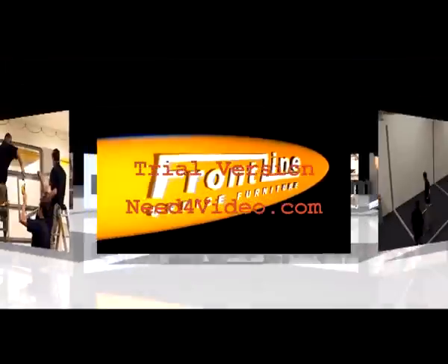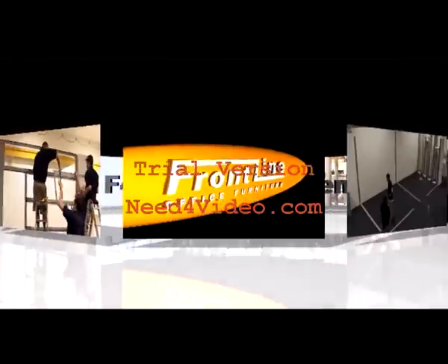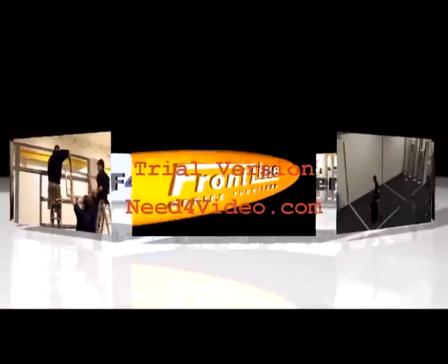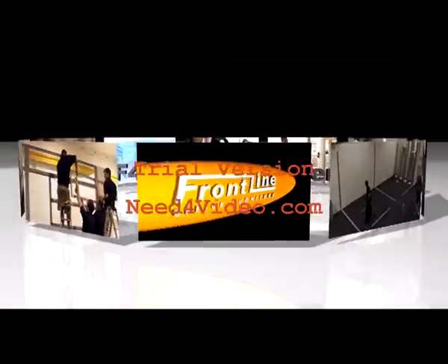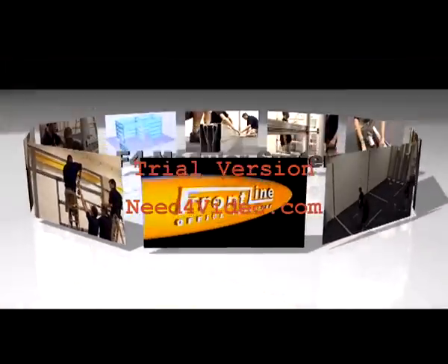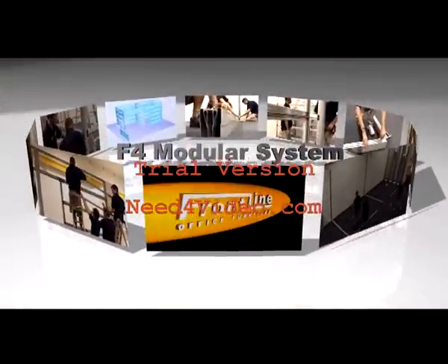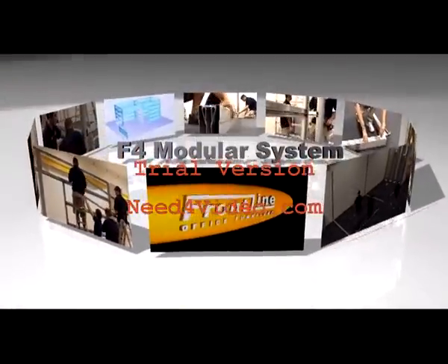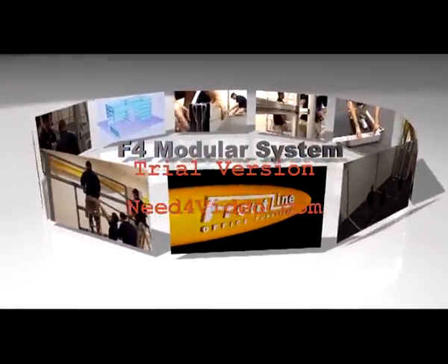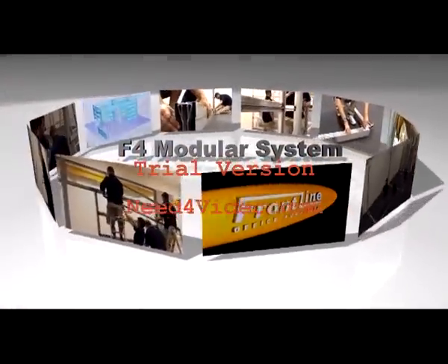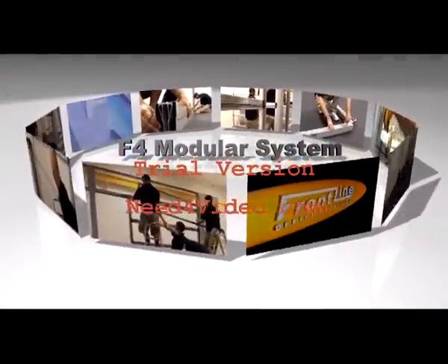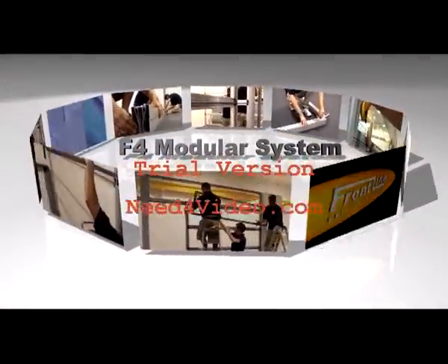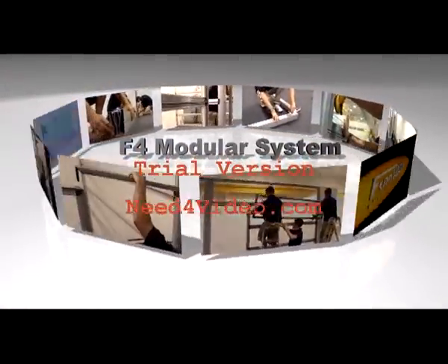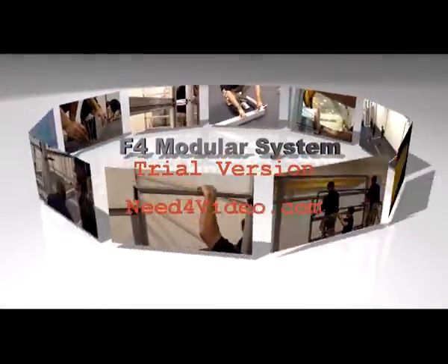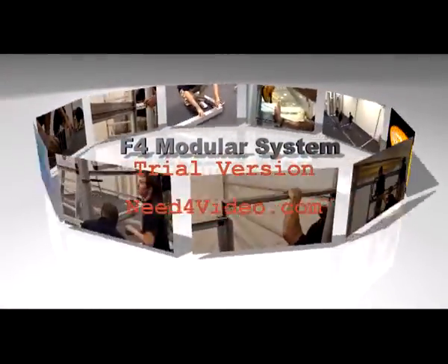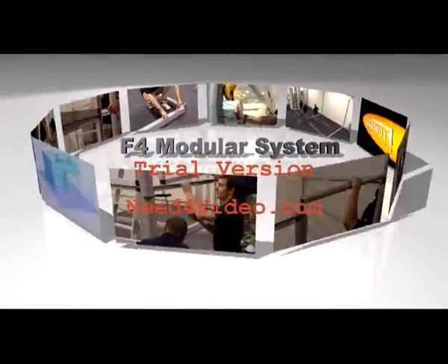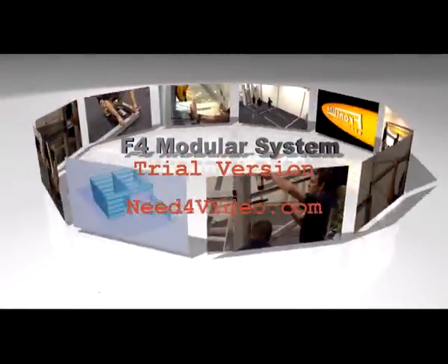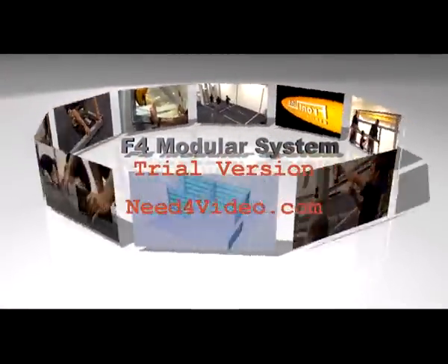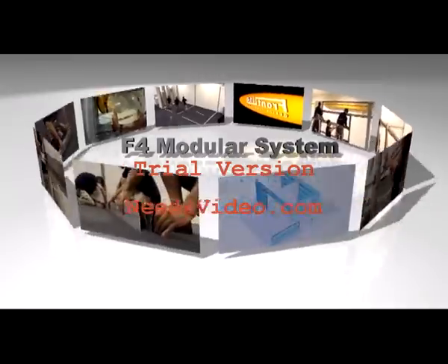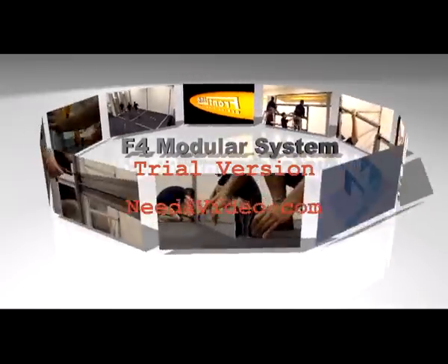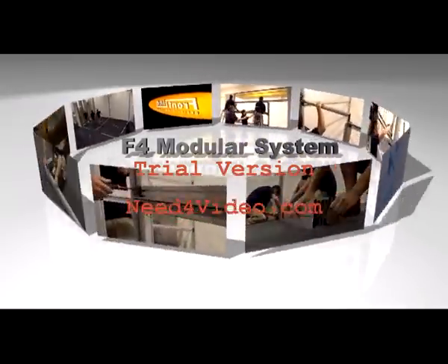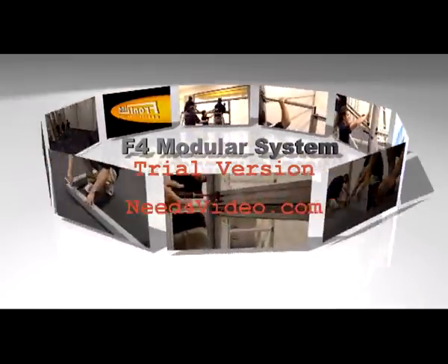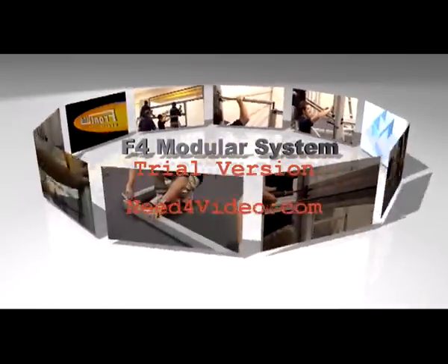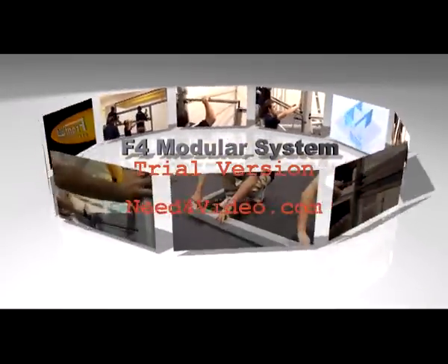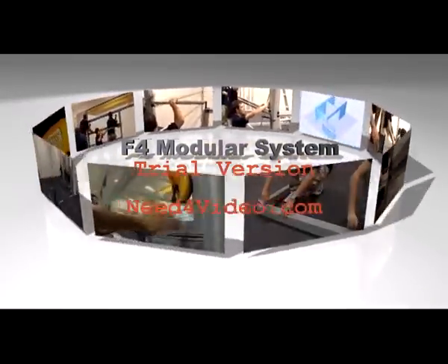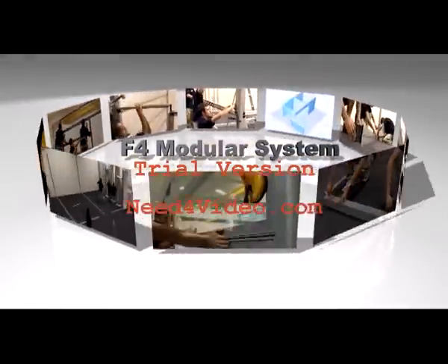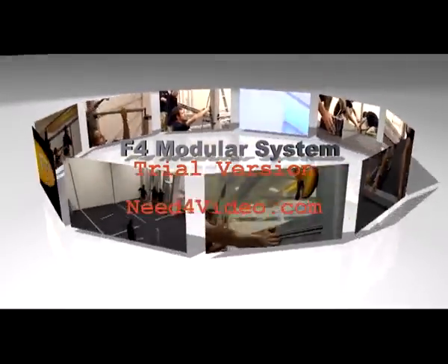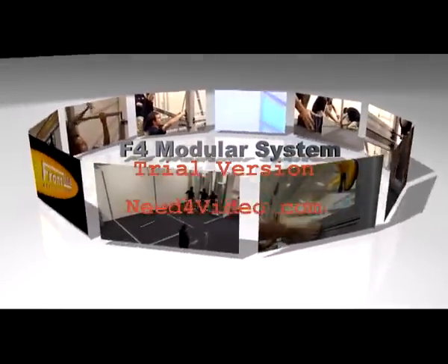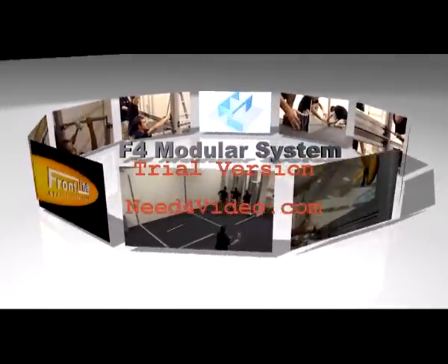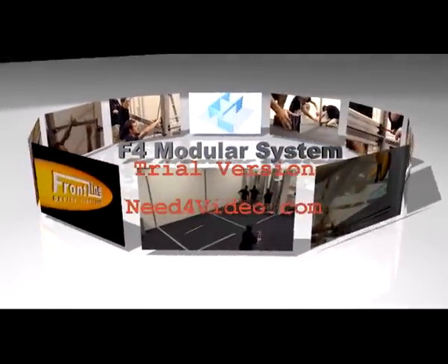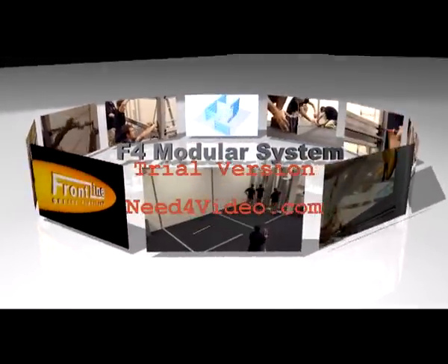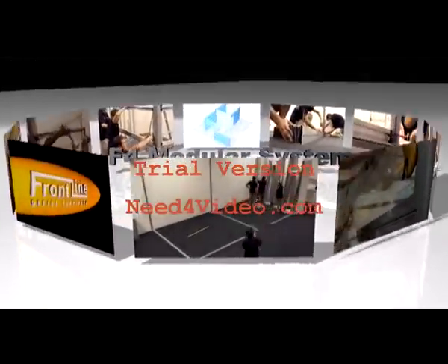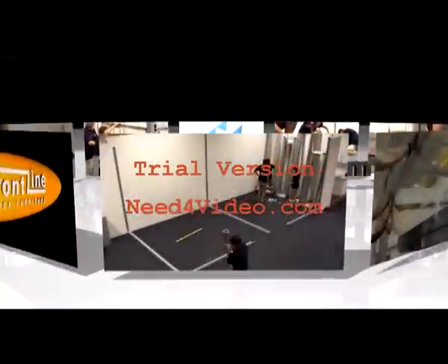The F4 Modular Offer System by Frontline, providing the freedom and flexibility to move with your business needs.